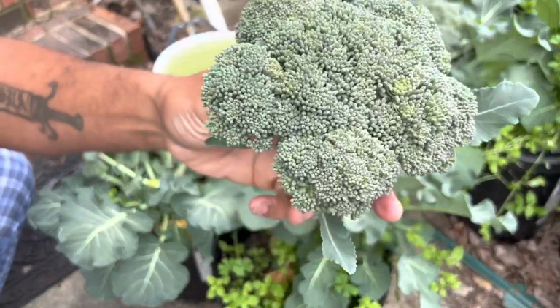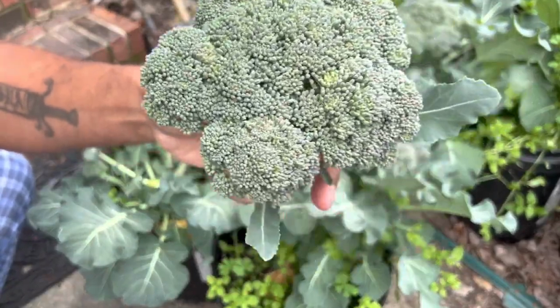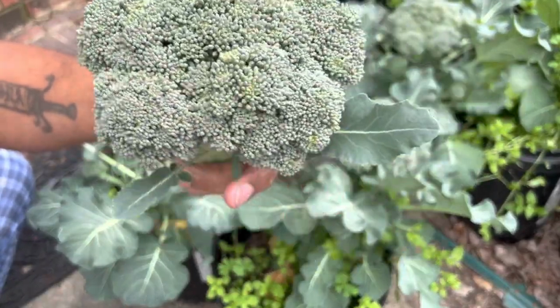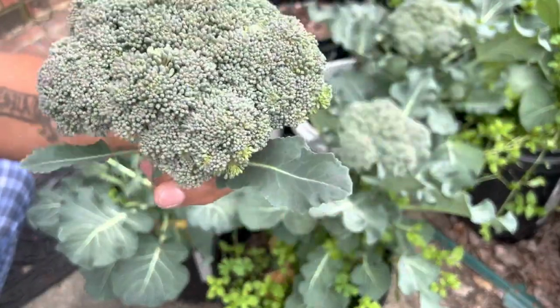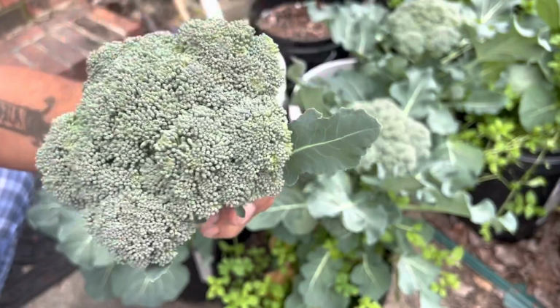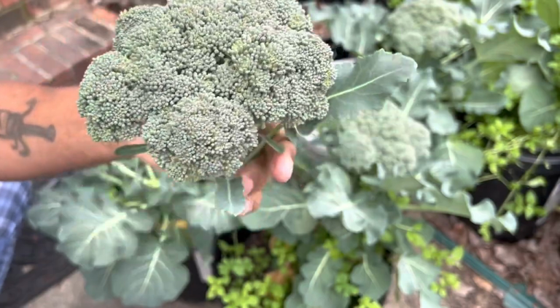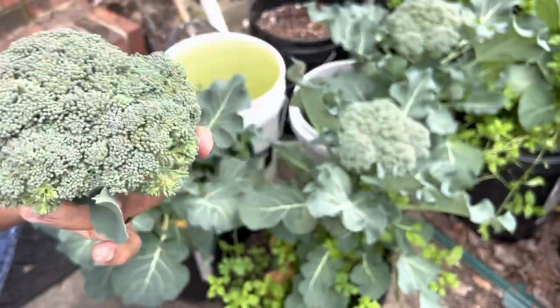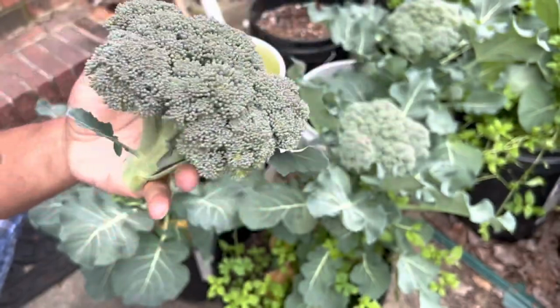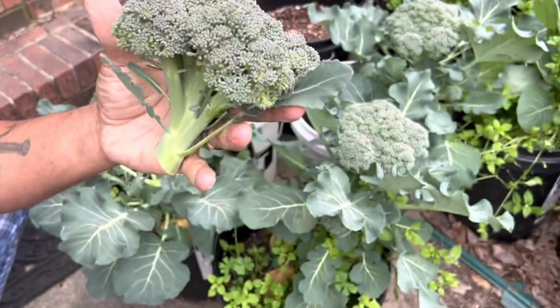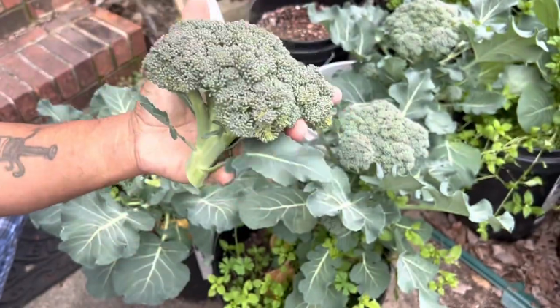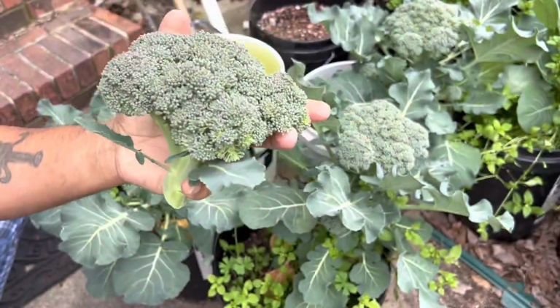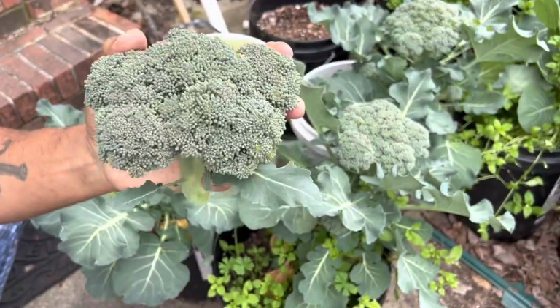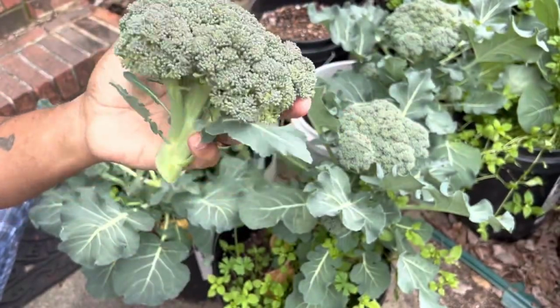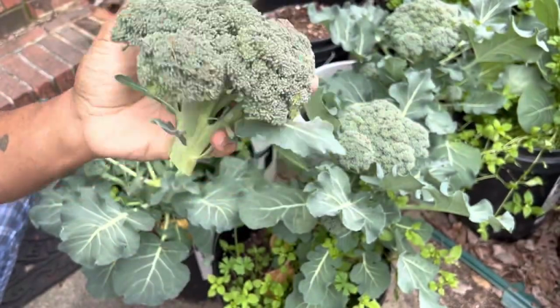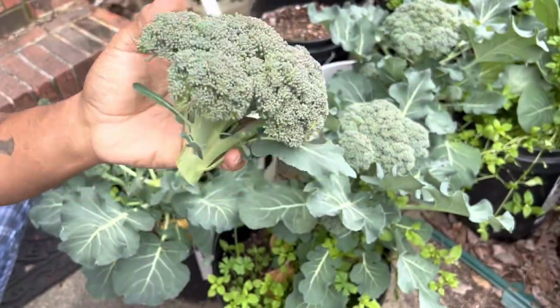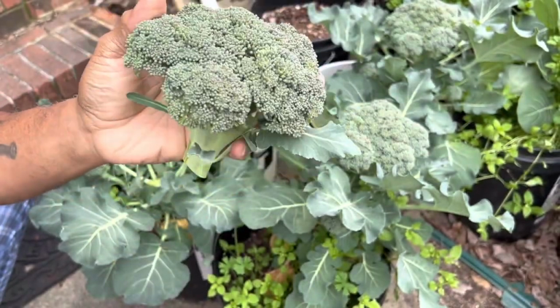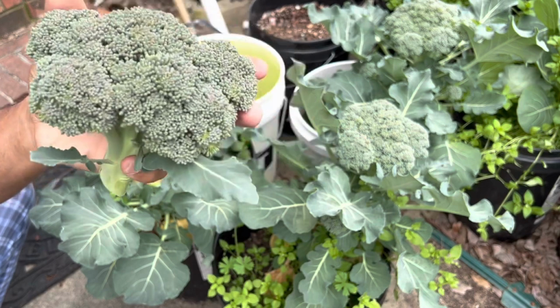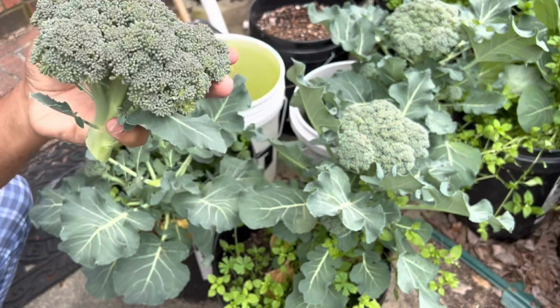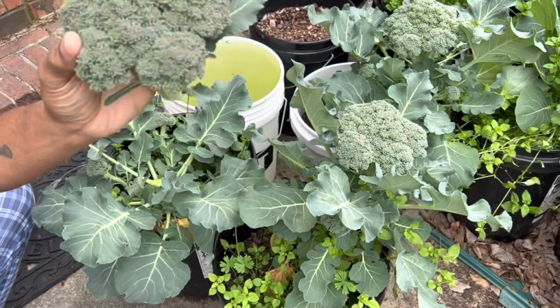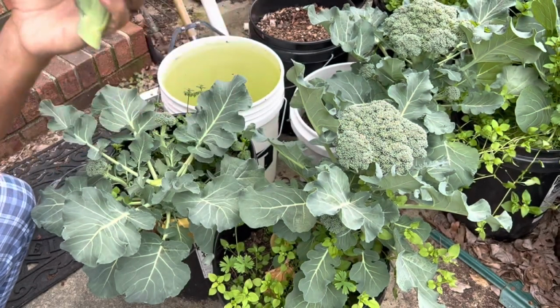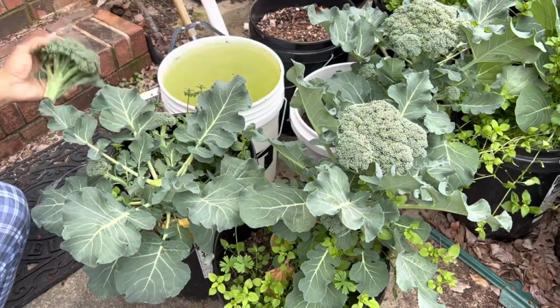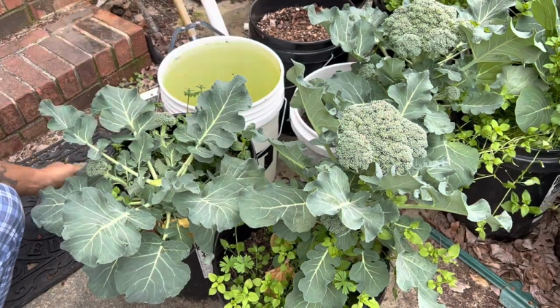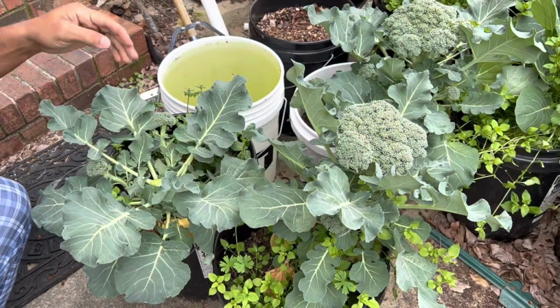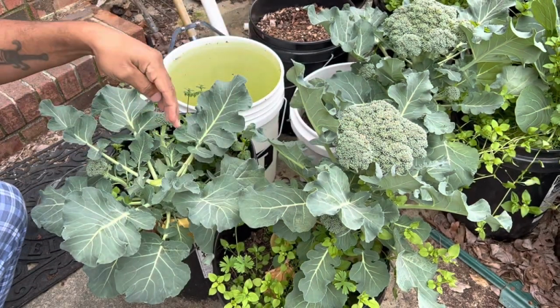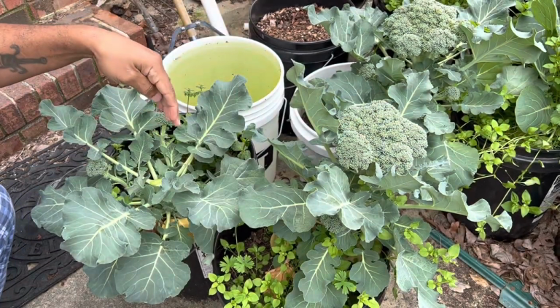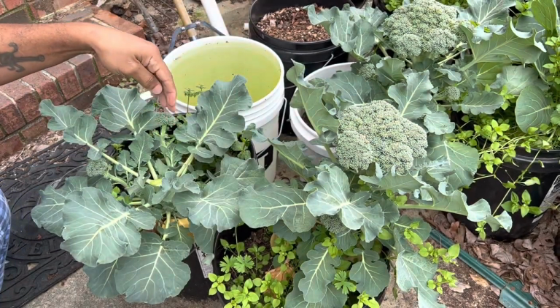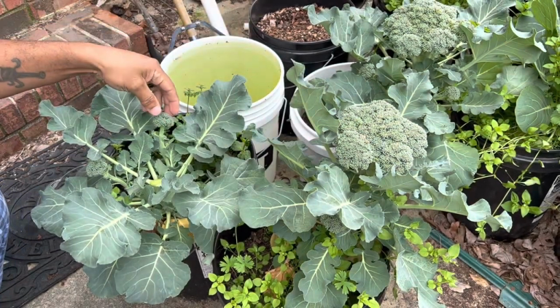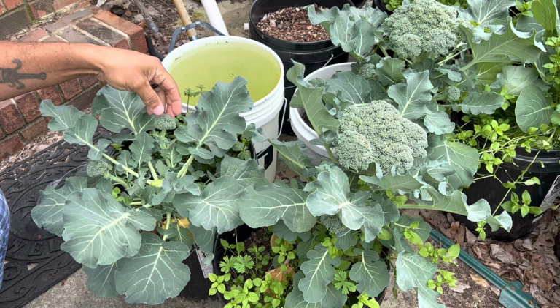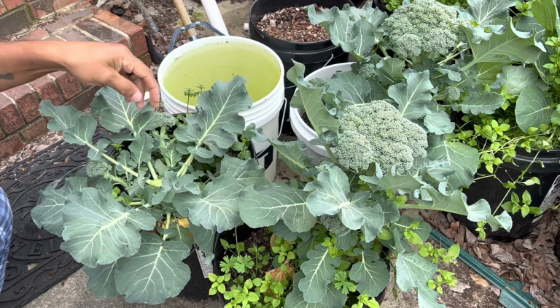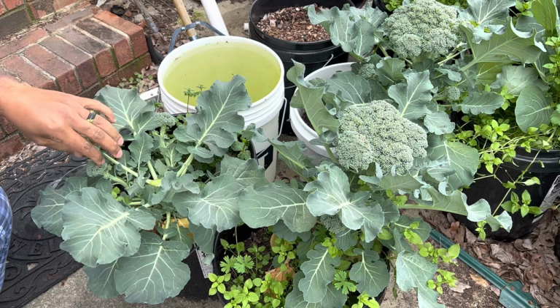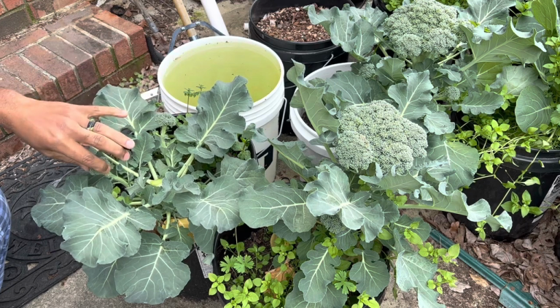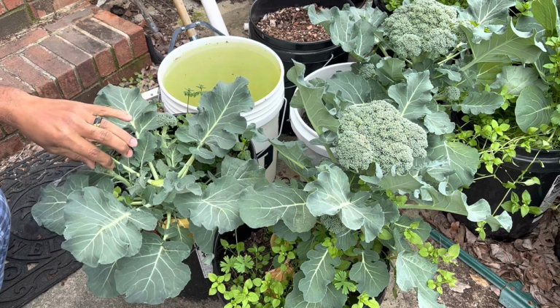Now the best part about this — this is a whole broccoli. I mean, come on, family. The best part is there's plenty more heads coming up behind it.